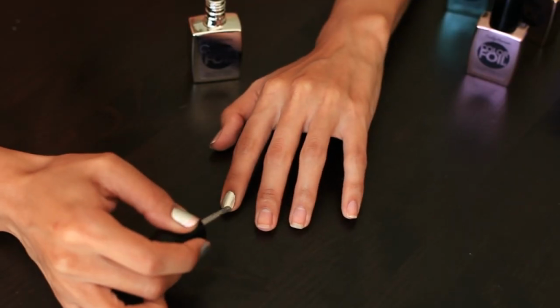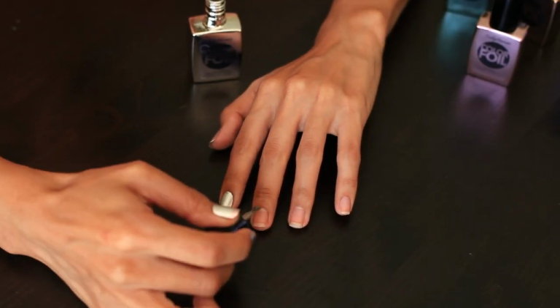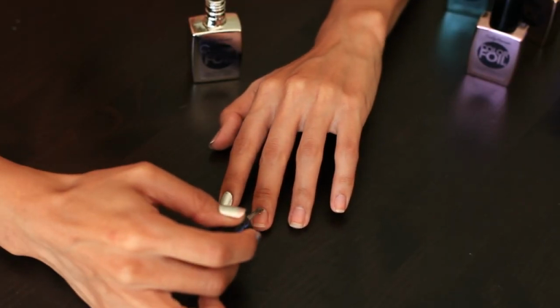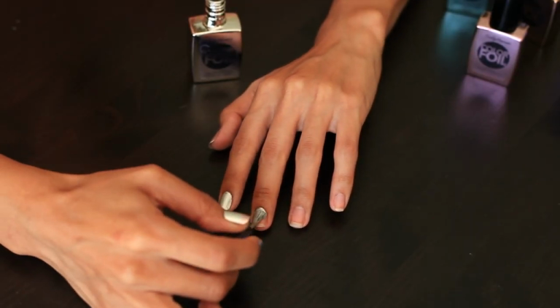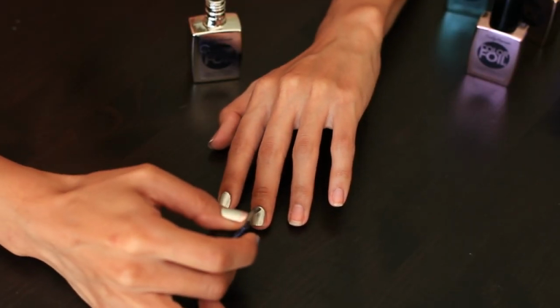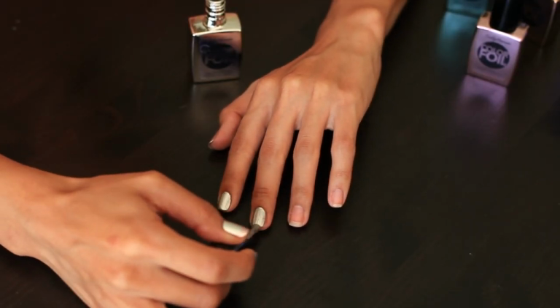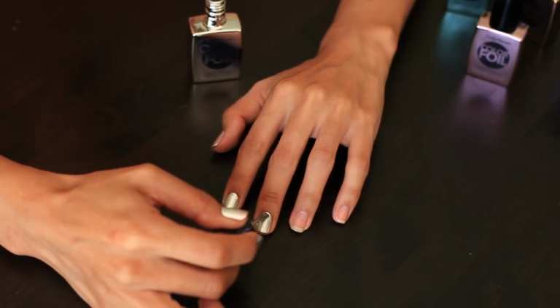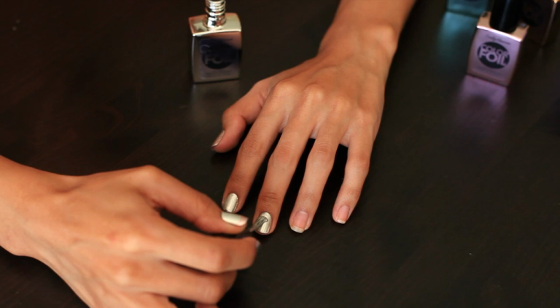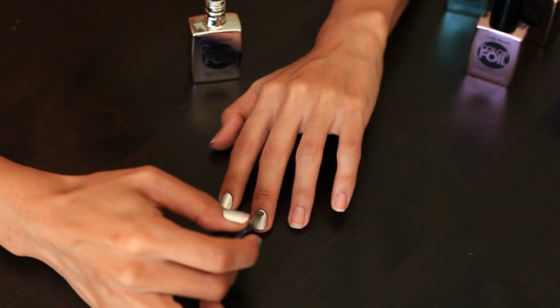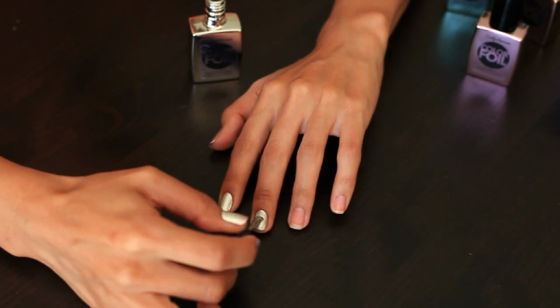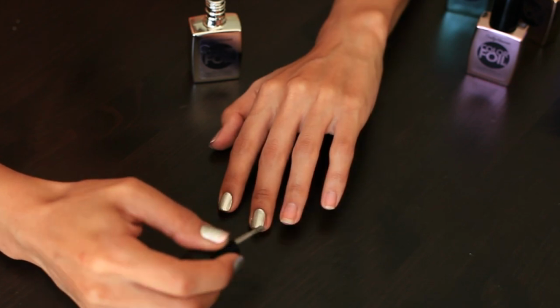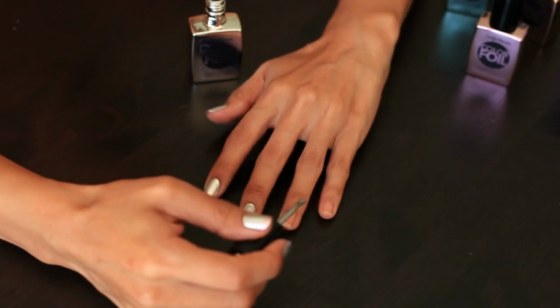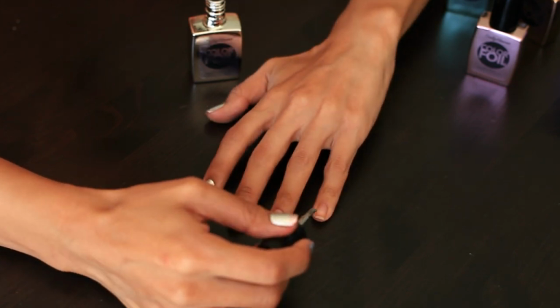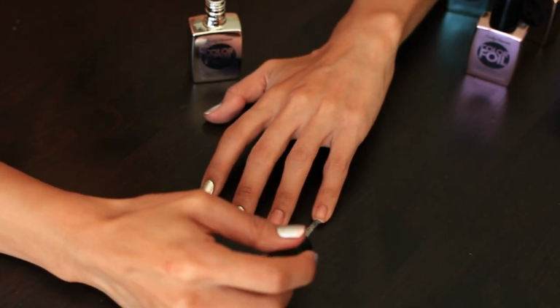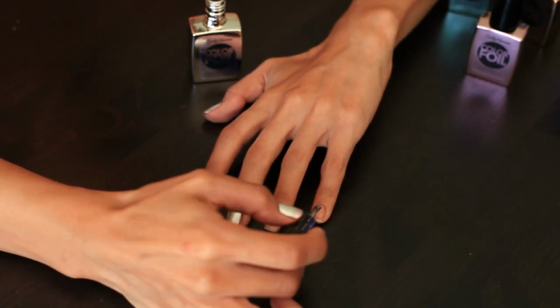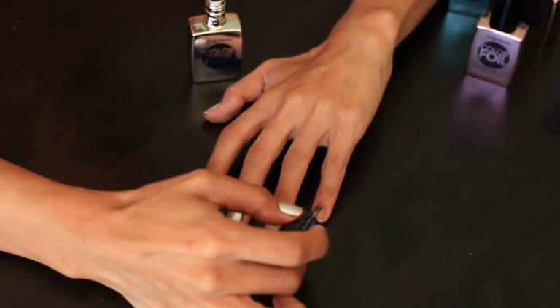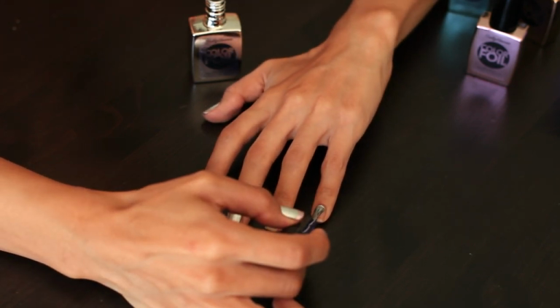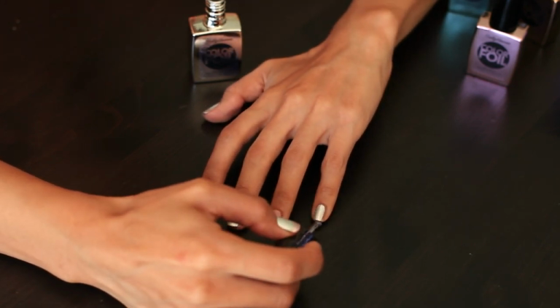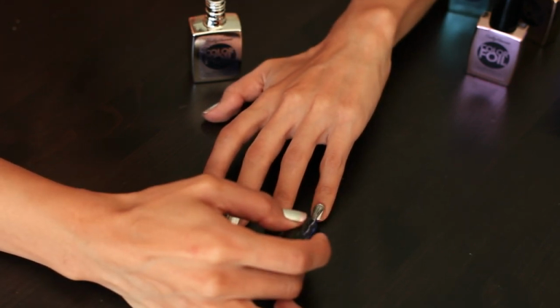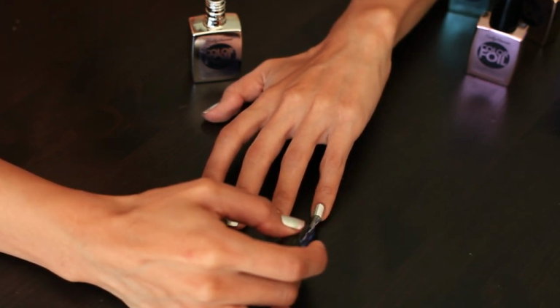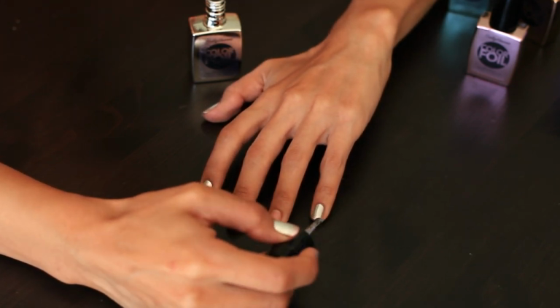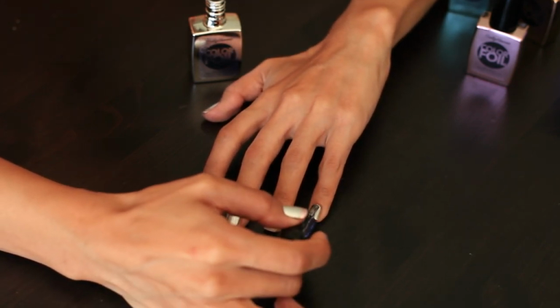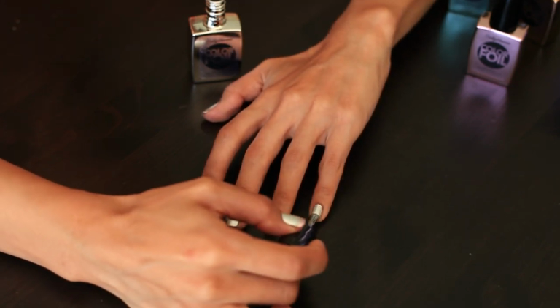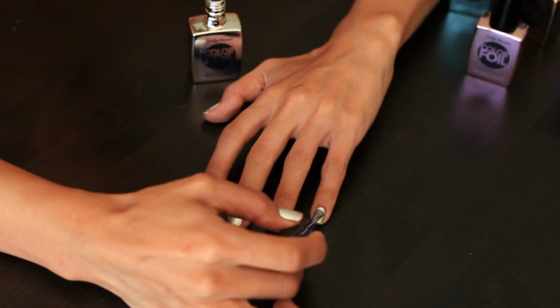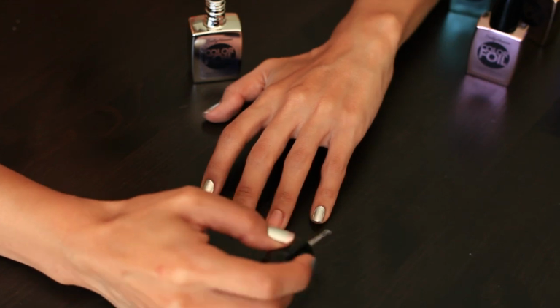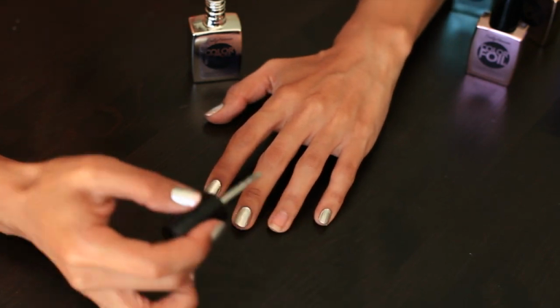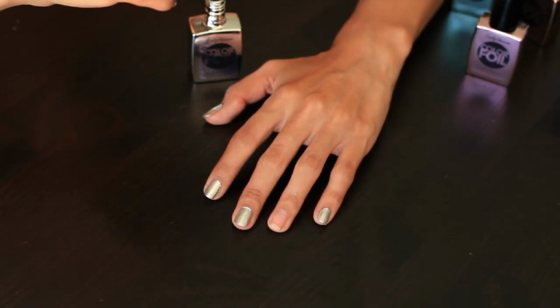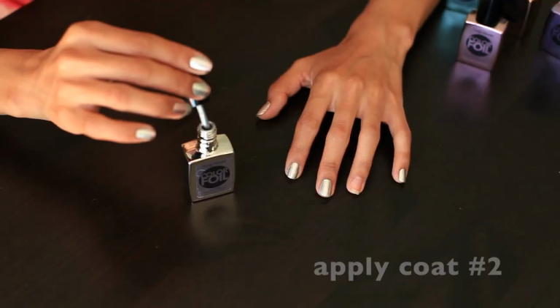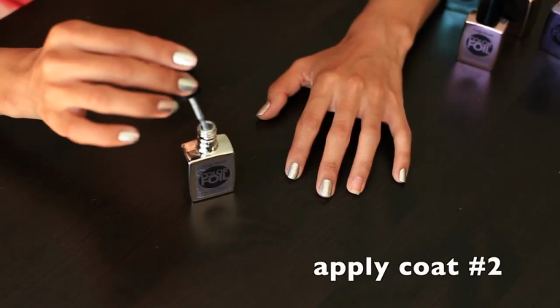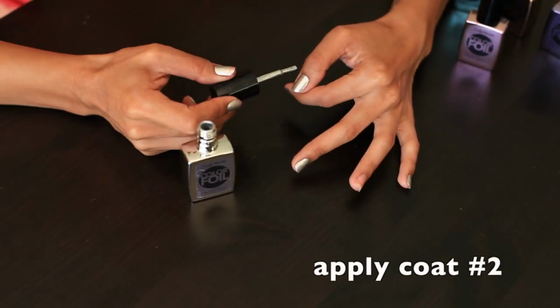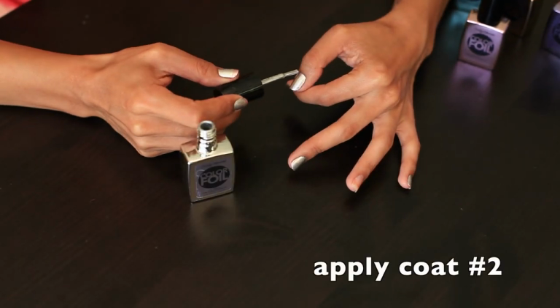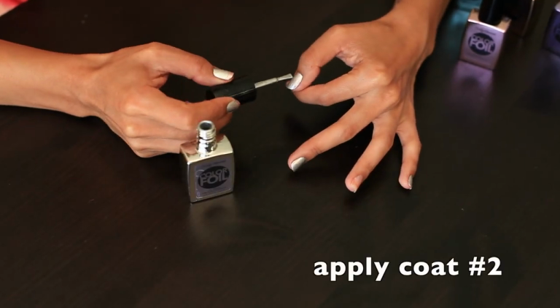They dry so fast, guys, so it saves me a lot of time and I can do this manicure within 10 minutes on both hands. I also love that there's no streaking because it really gives you that authentic metallic finish.